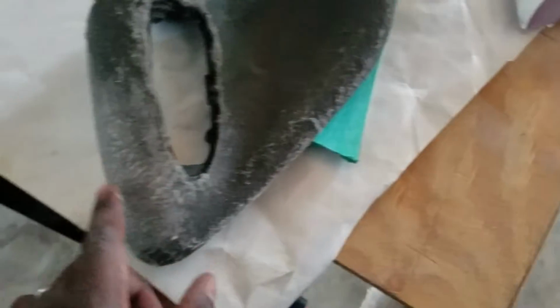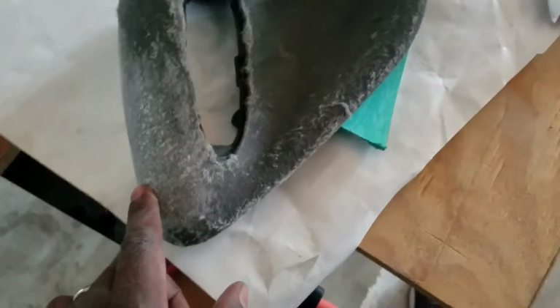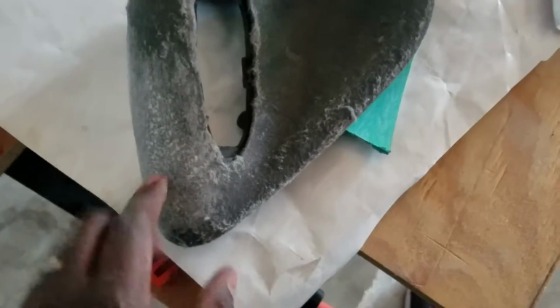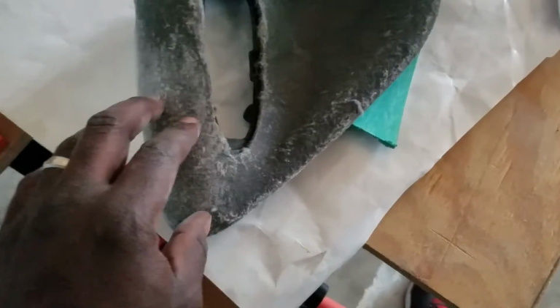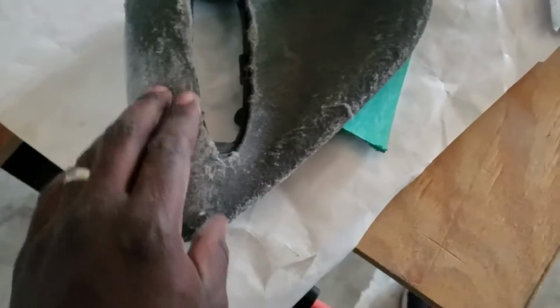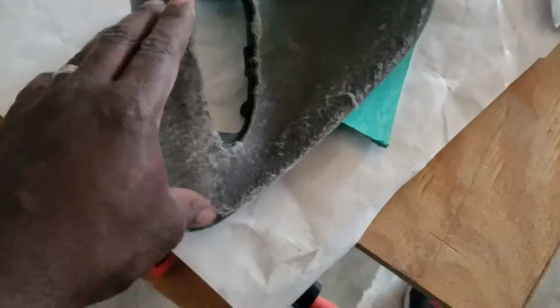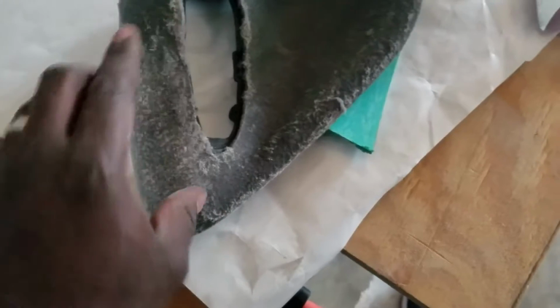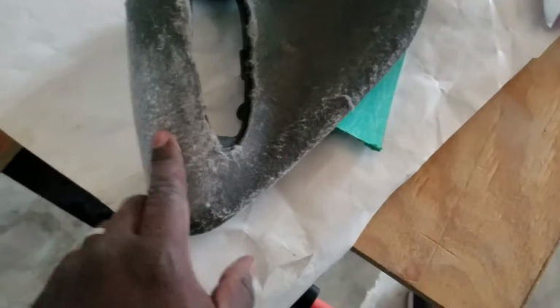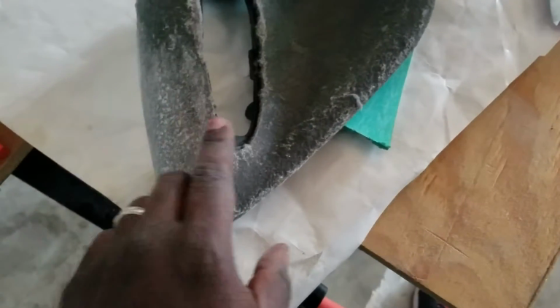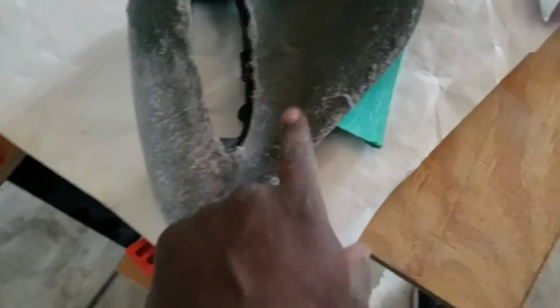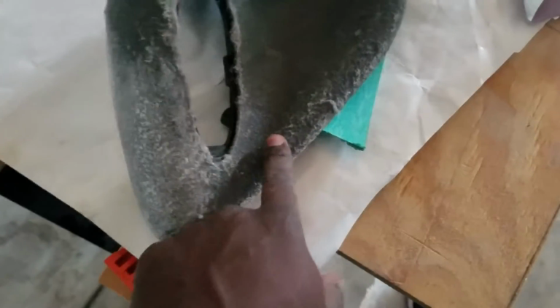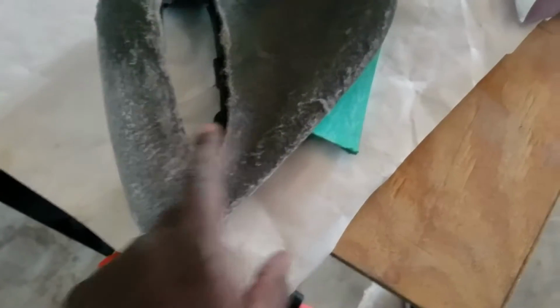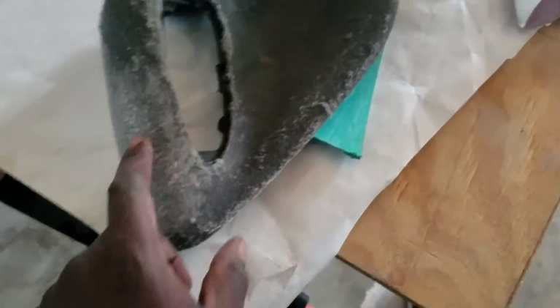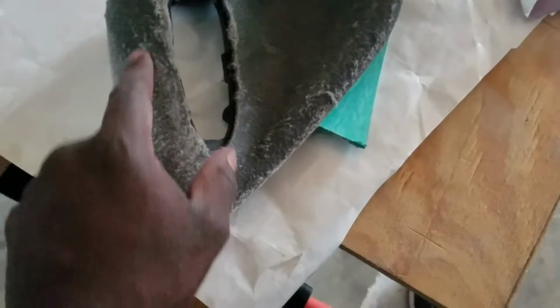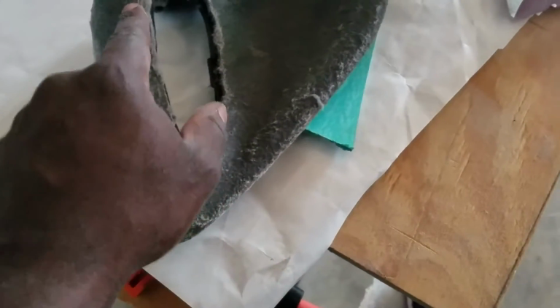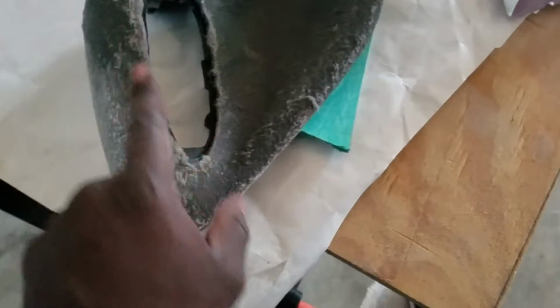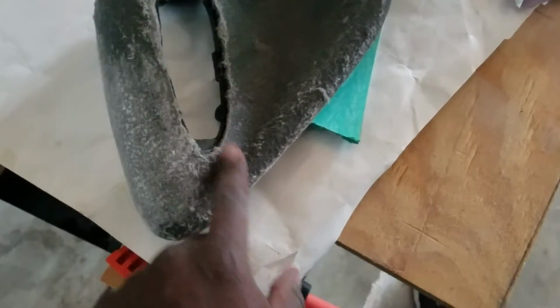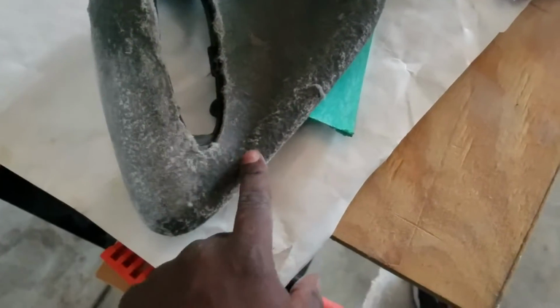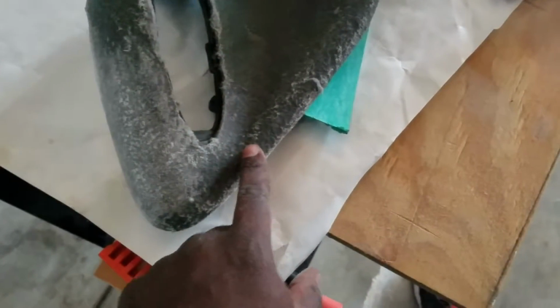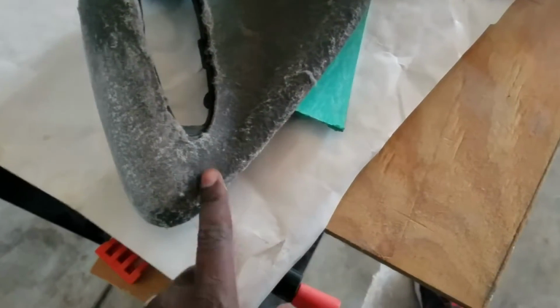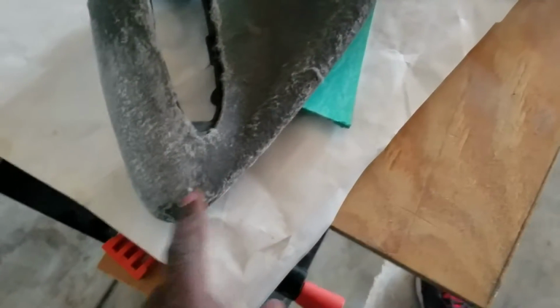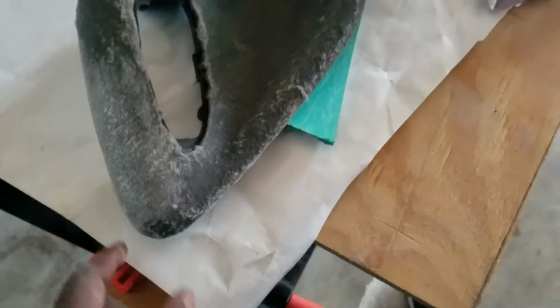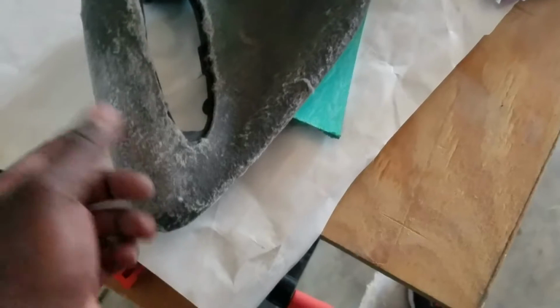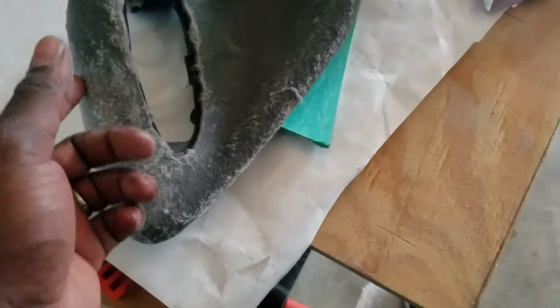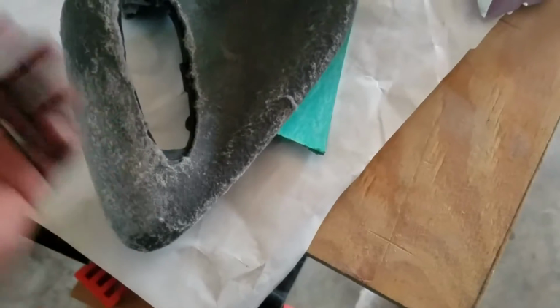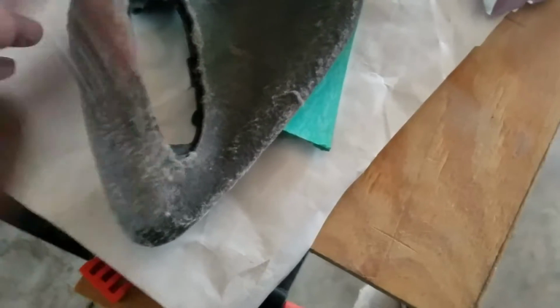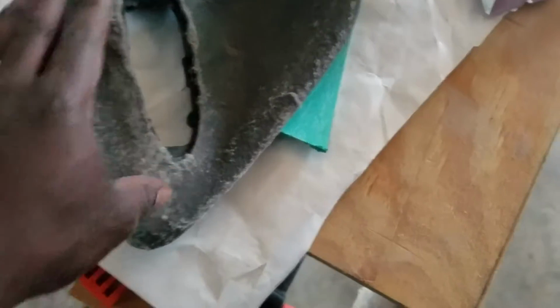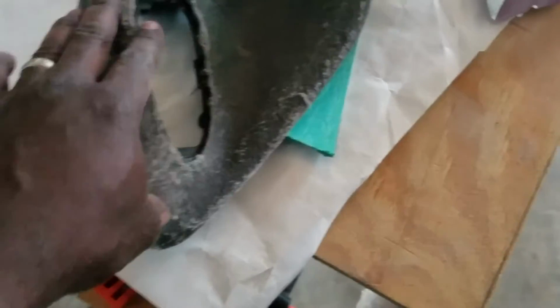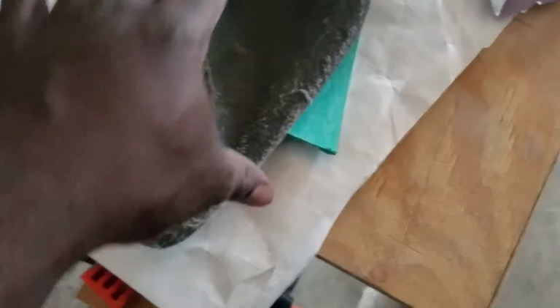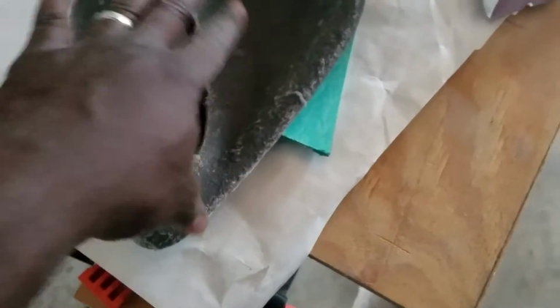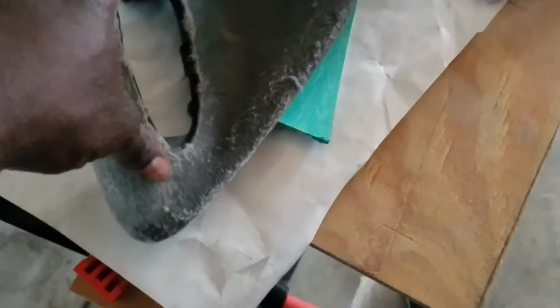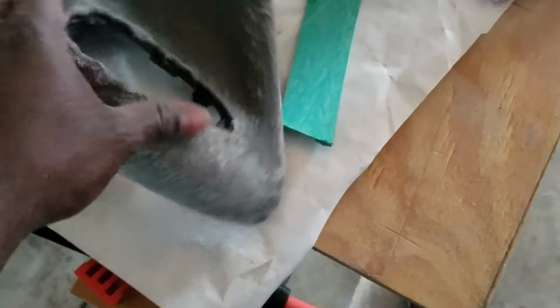So if you start sanding in between layers, it makes it easier and makes it smoother. So this is going to be almost a five-step process.